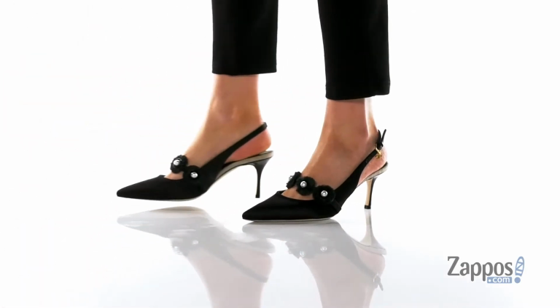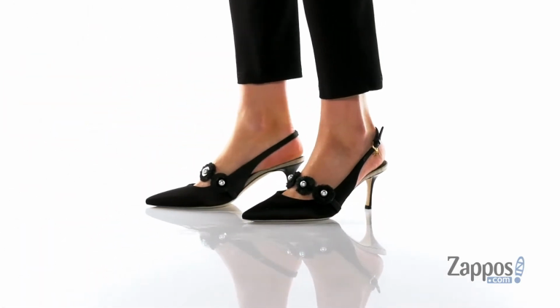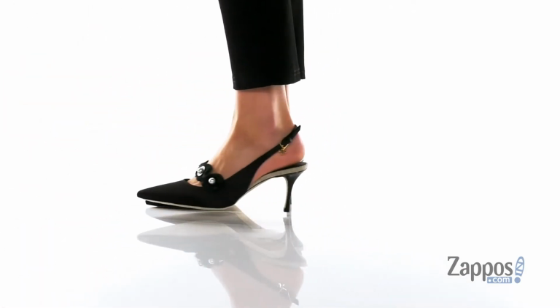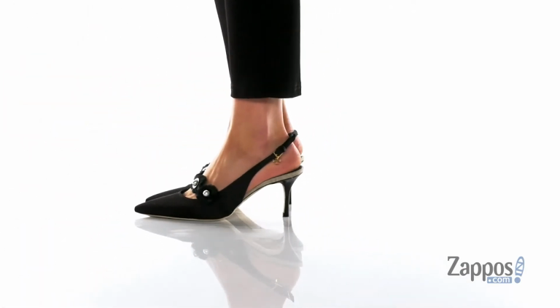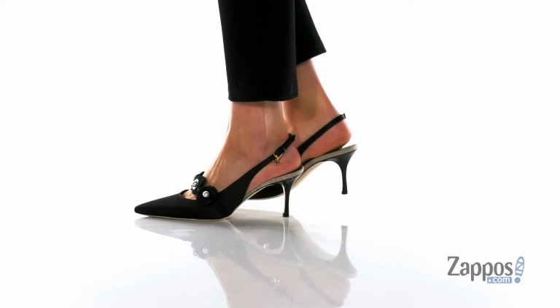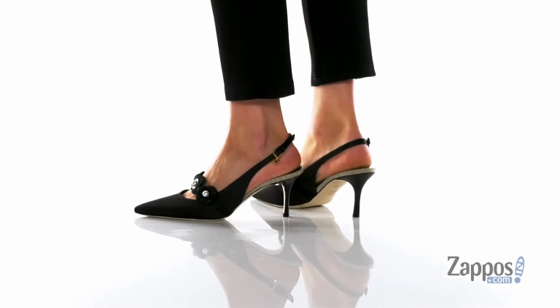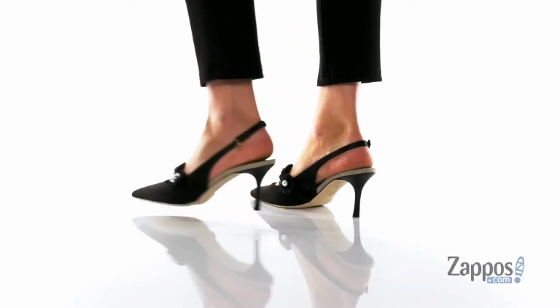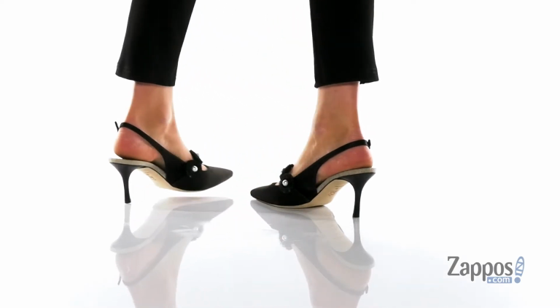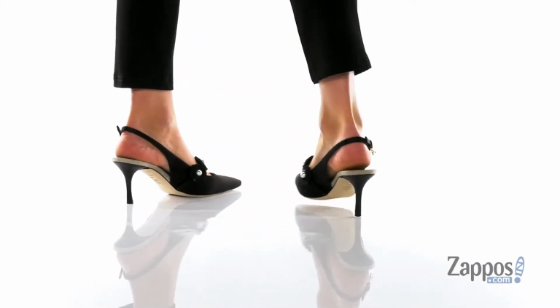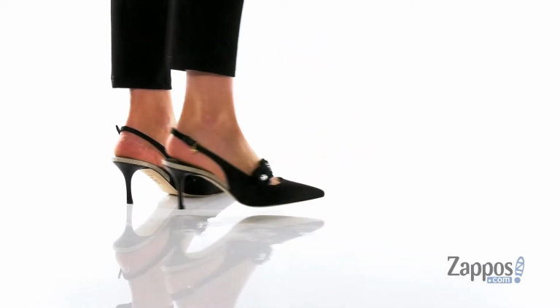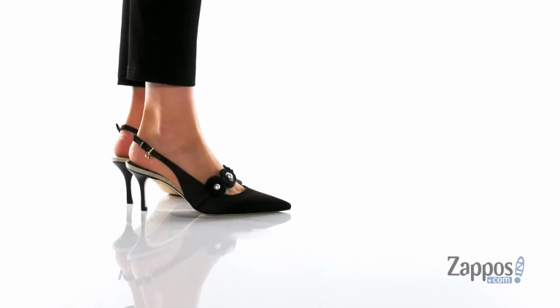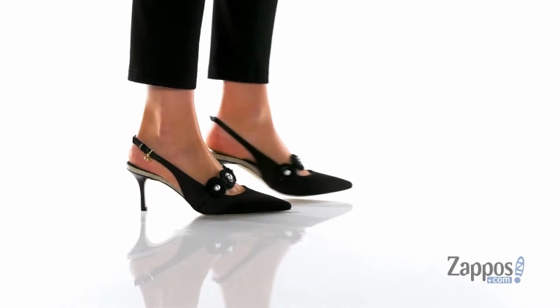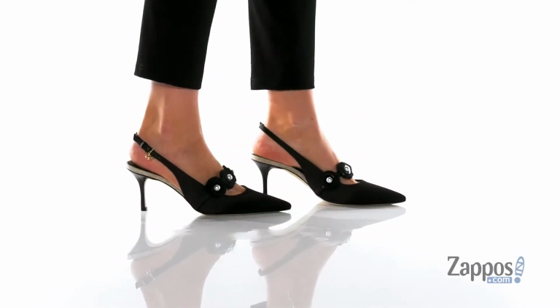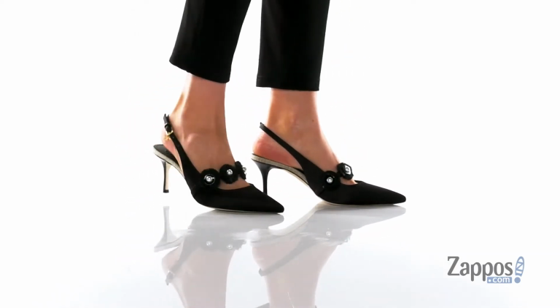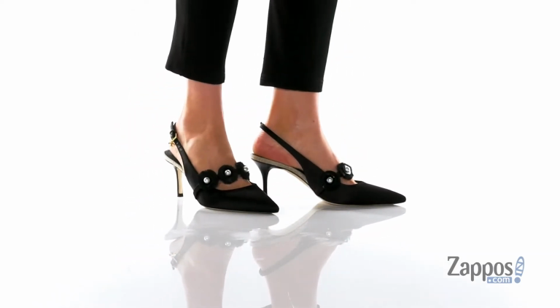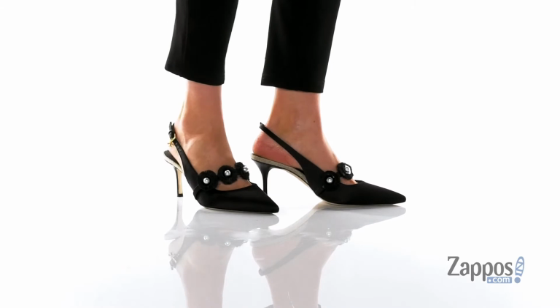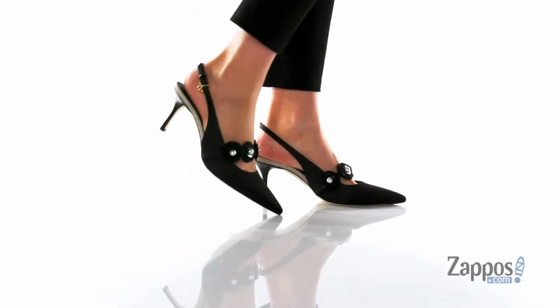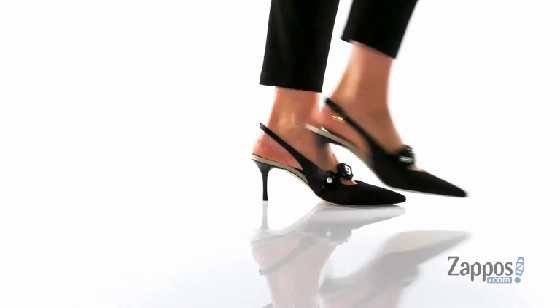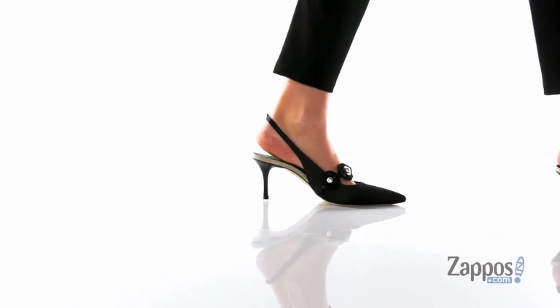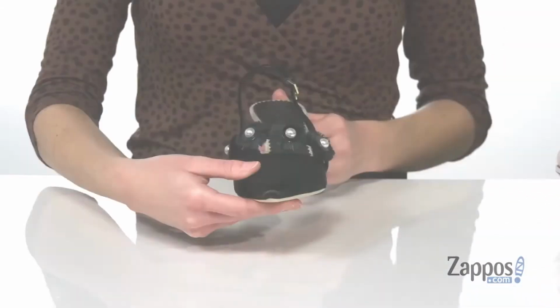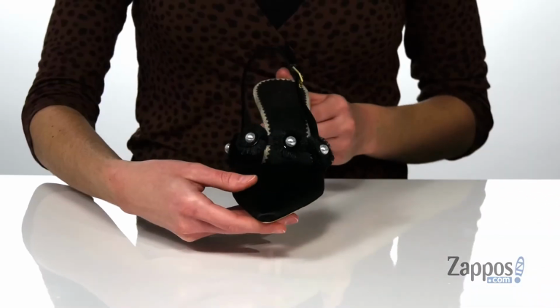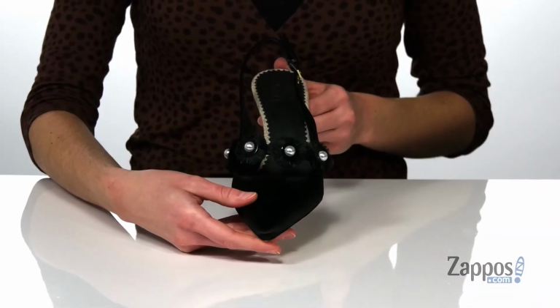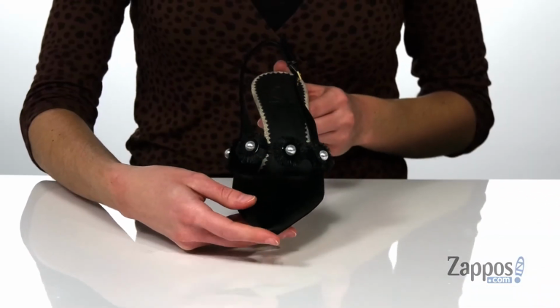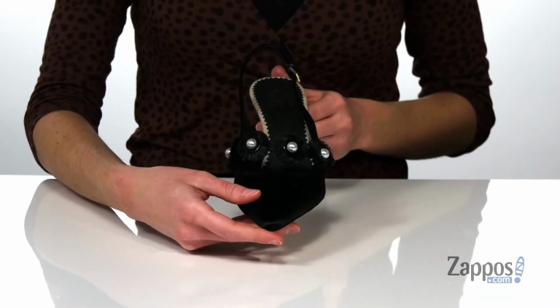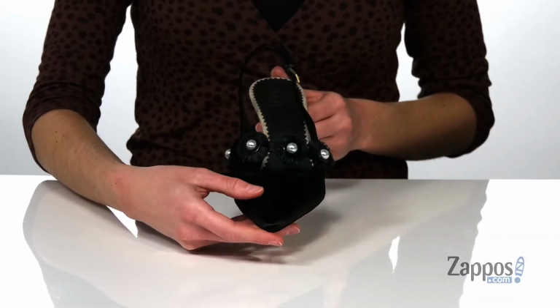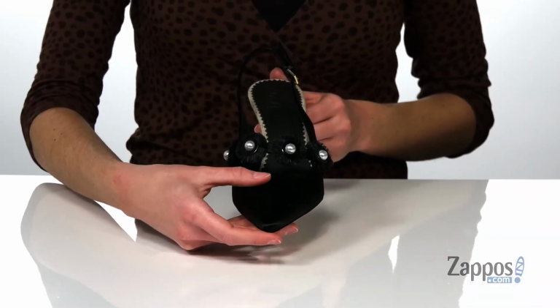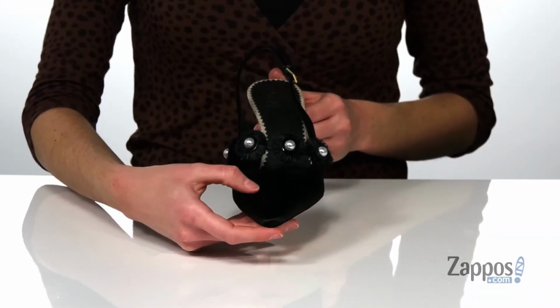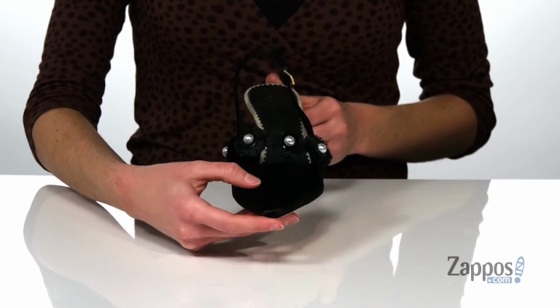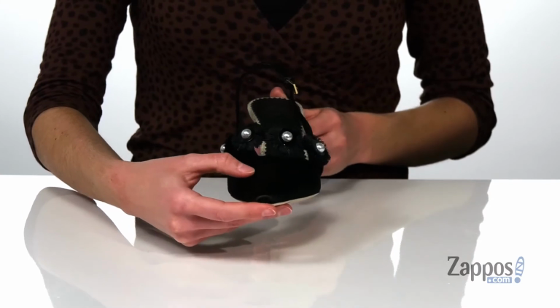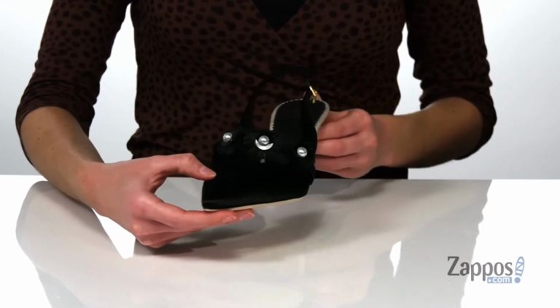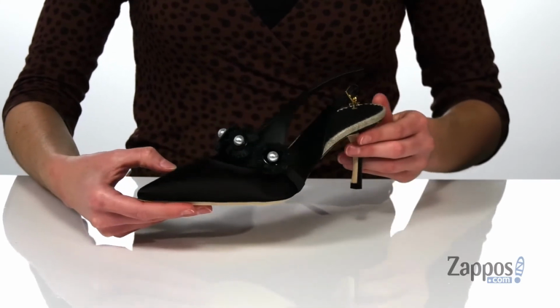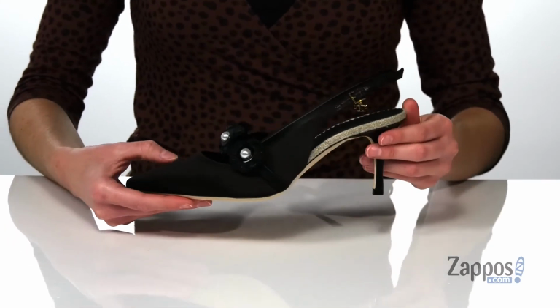In my opinion, these heels look like something that Blair Waldorf would wear. They have a little preppy detail with those faux pearls on the top and a polished pointed toe silhouette at the front. The upper is made of a satin-like material.